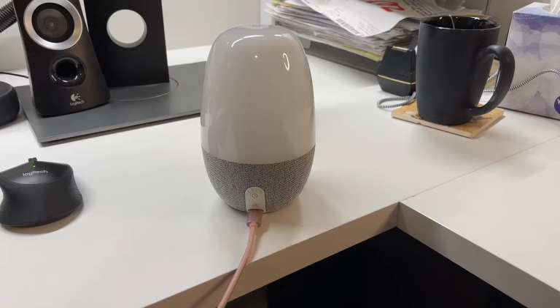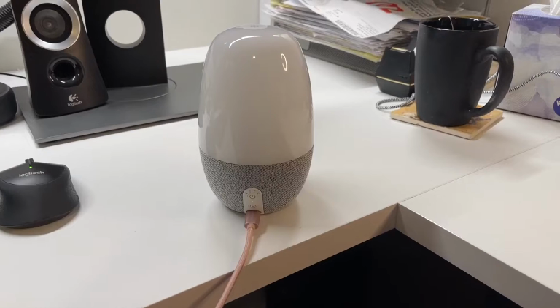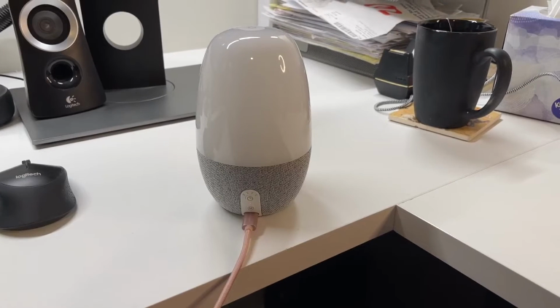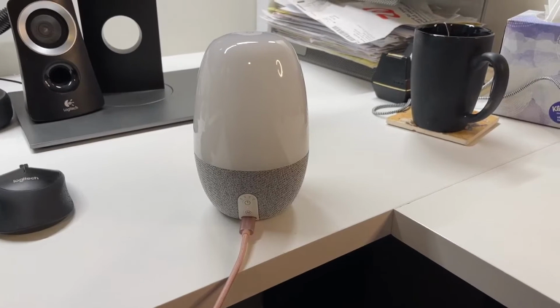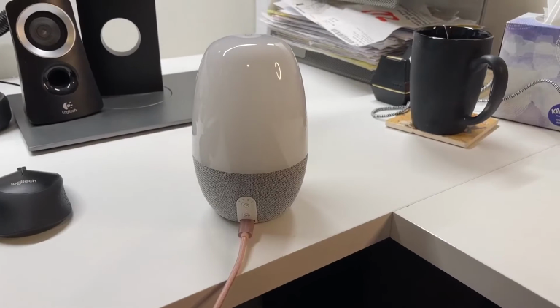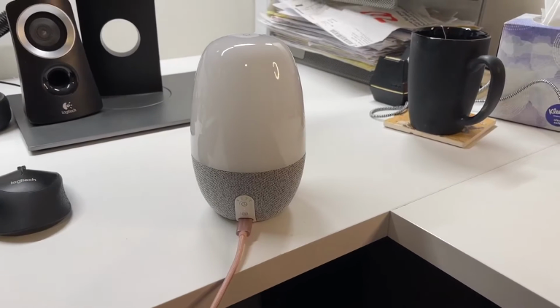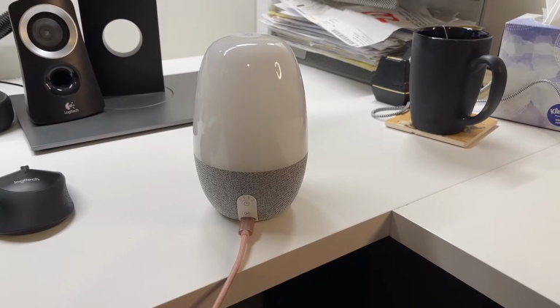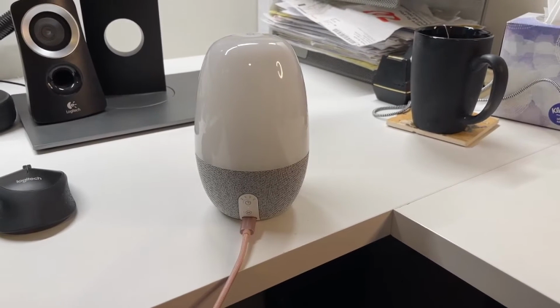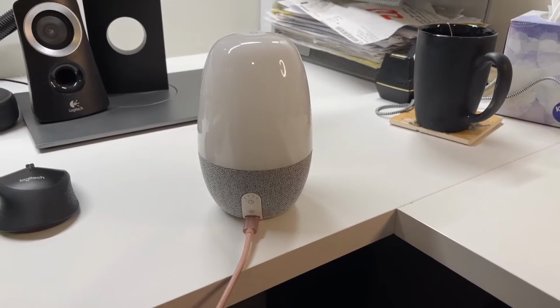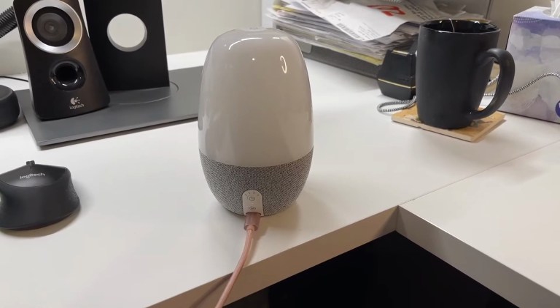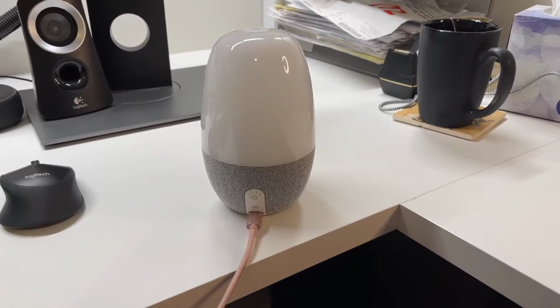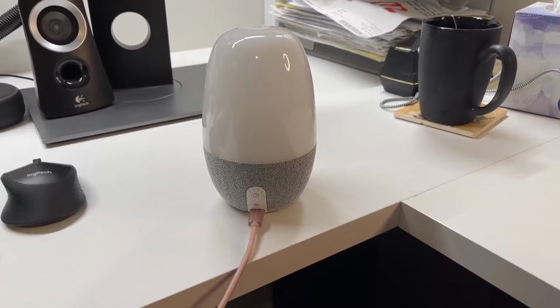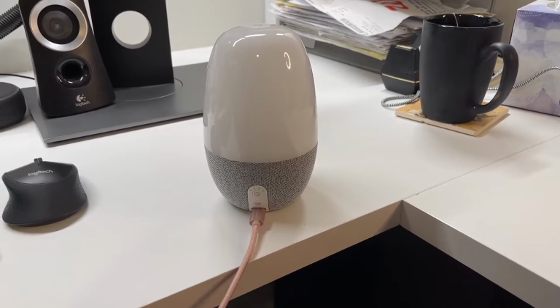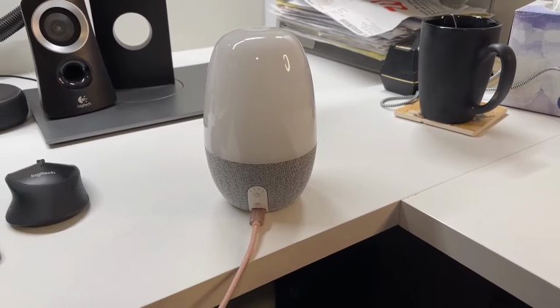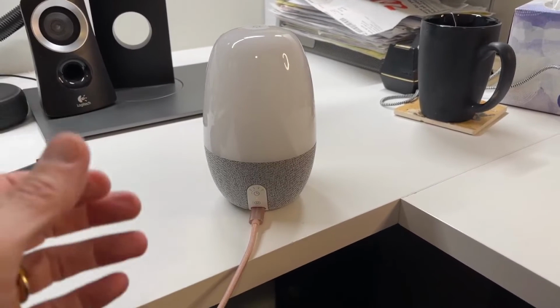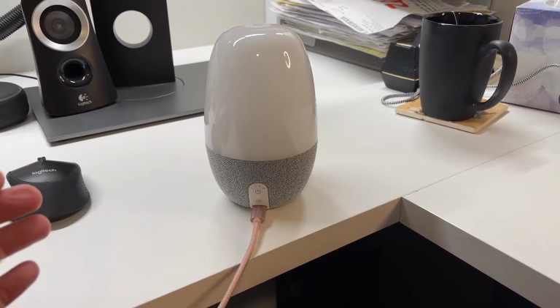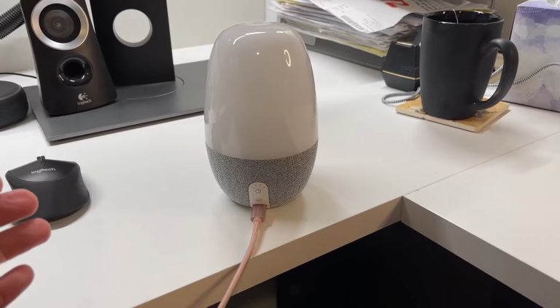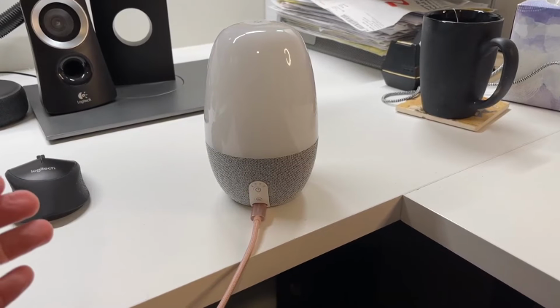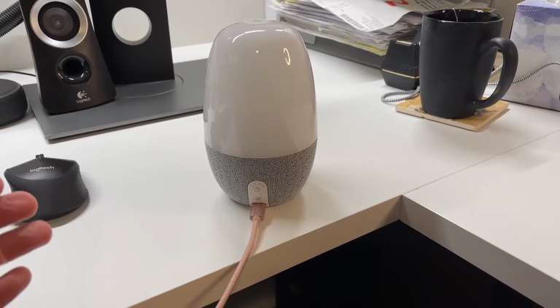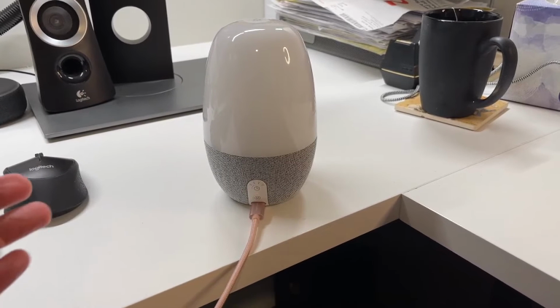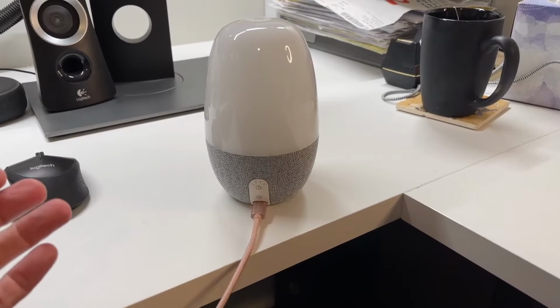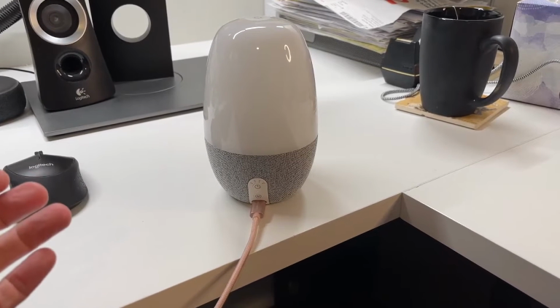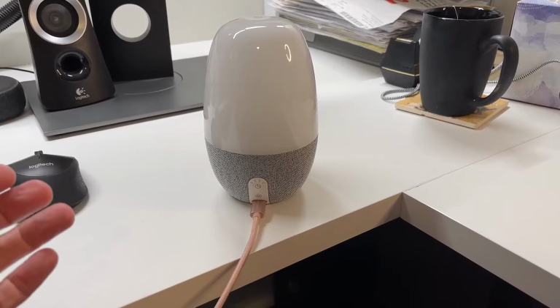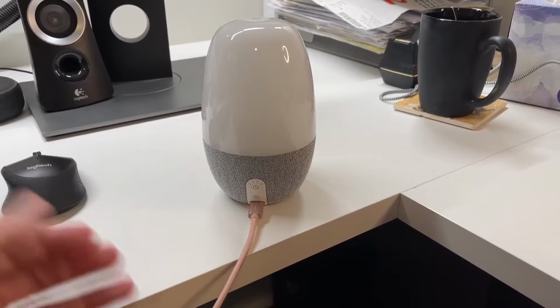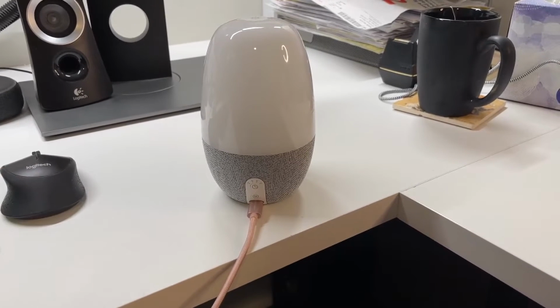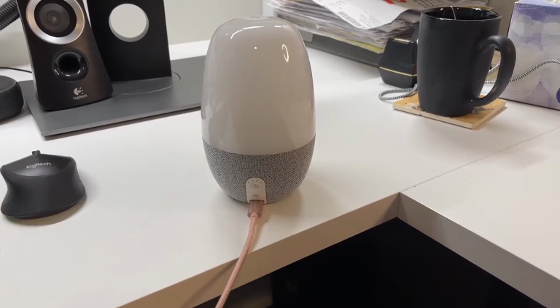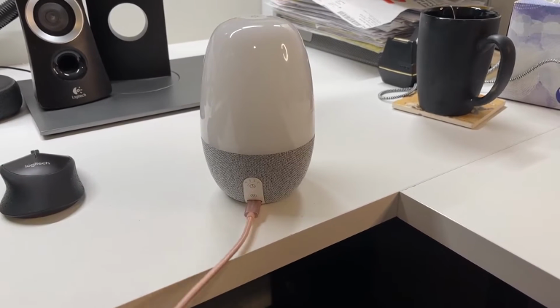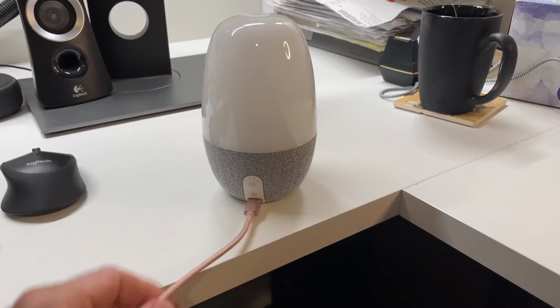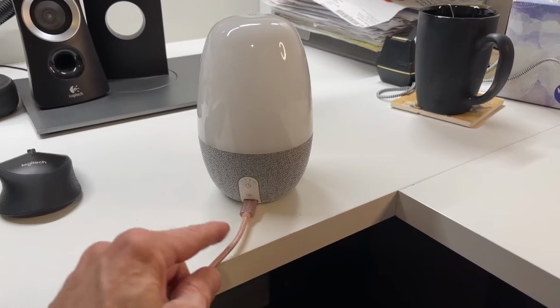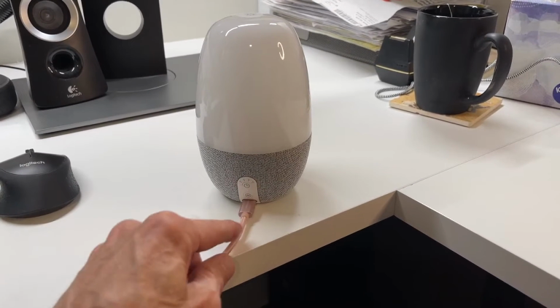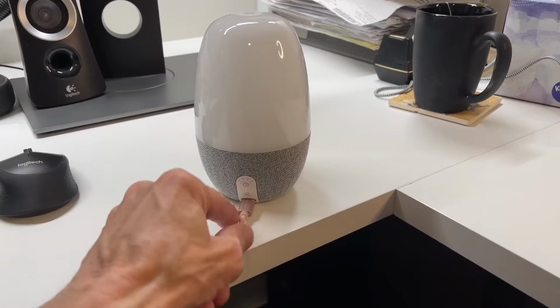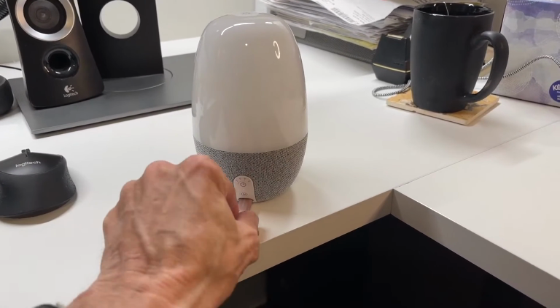First things first — this requires power the whole time it's running. It doesn't have battery backup or anything like that, which is not that unusual. It uses a USB-C power port that comes in the back.